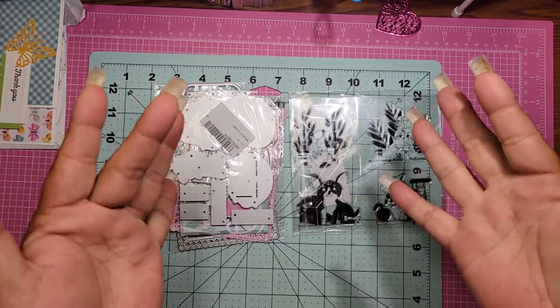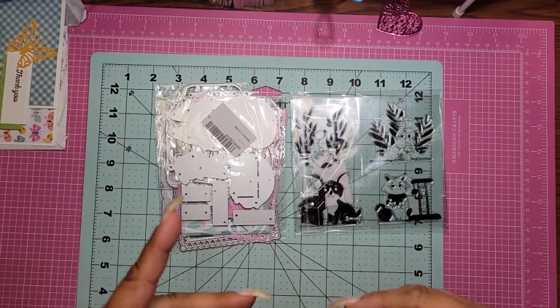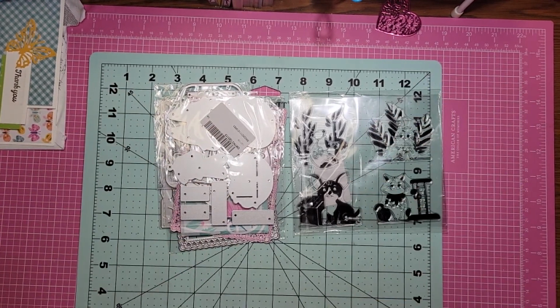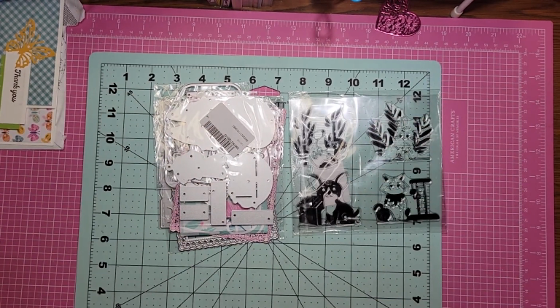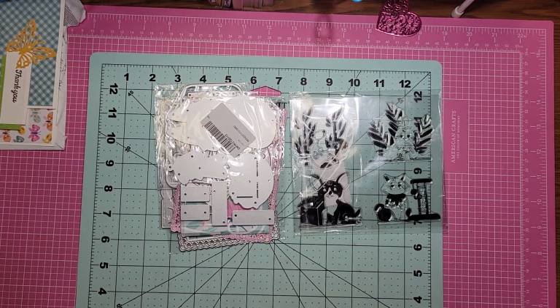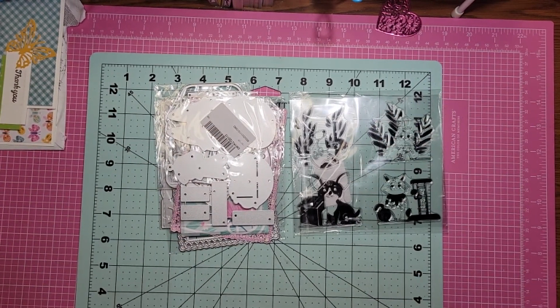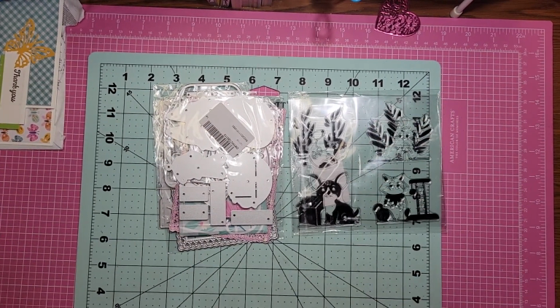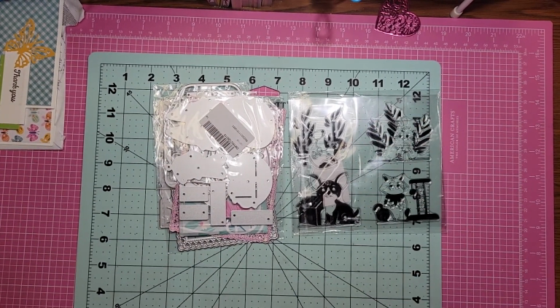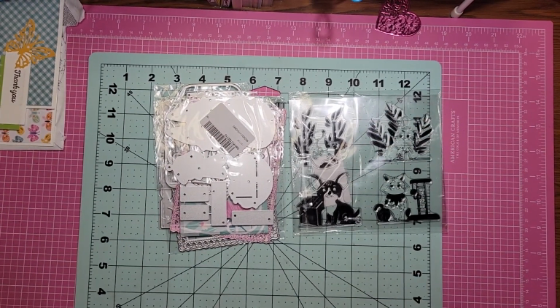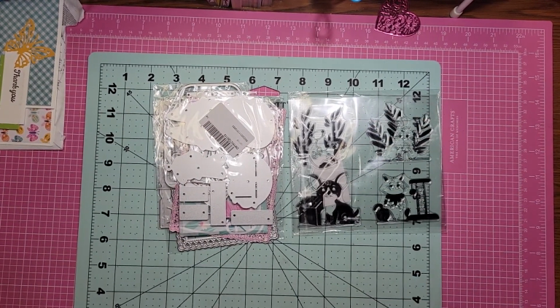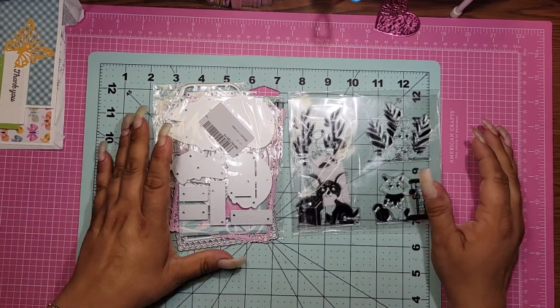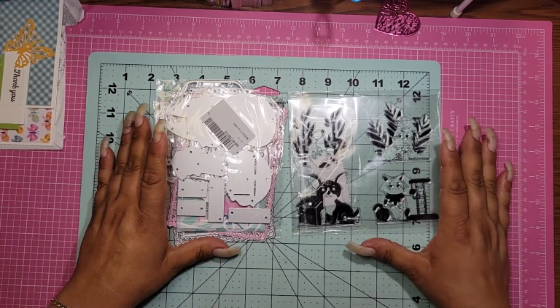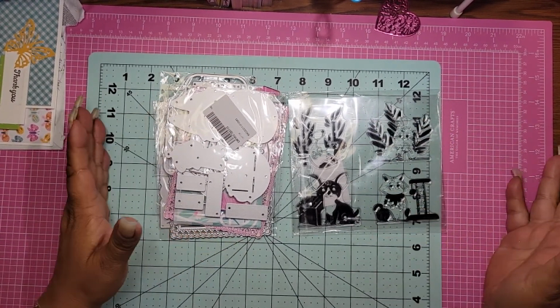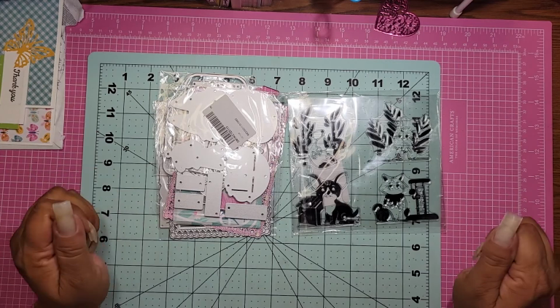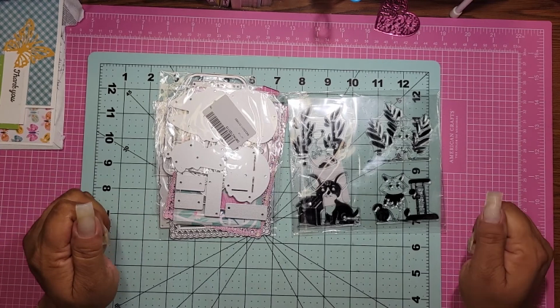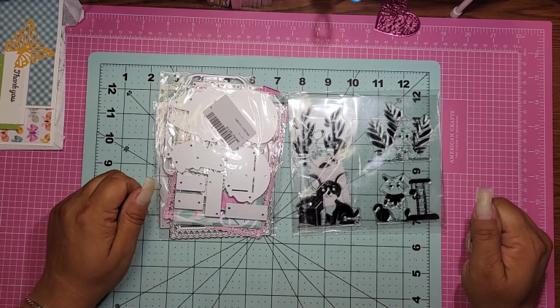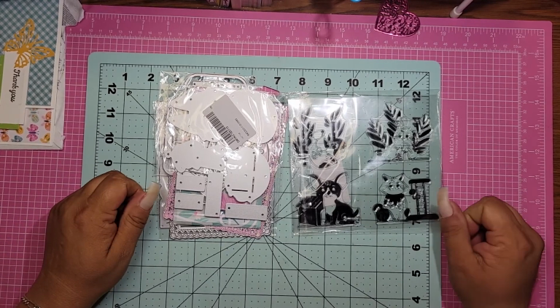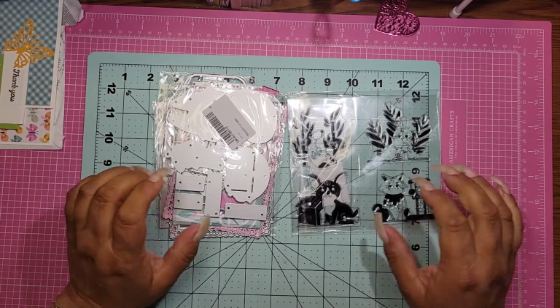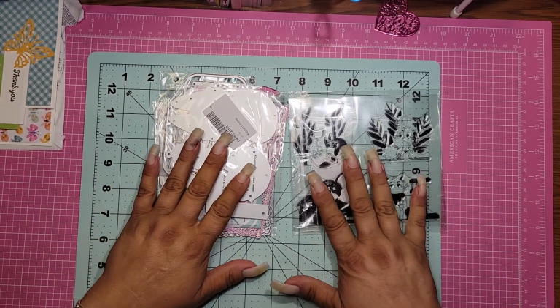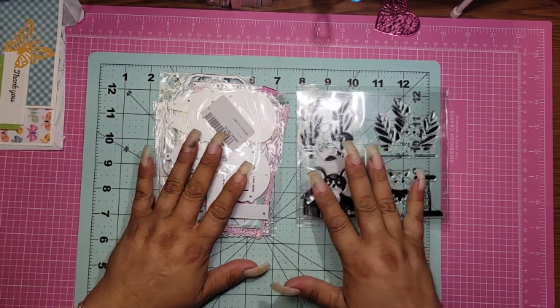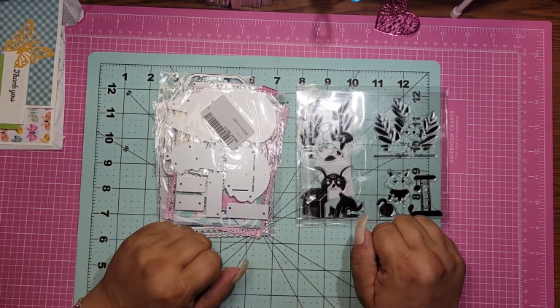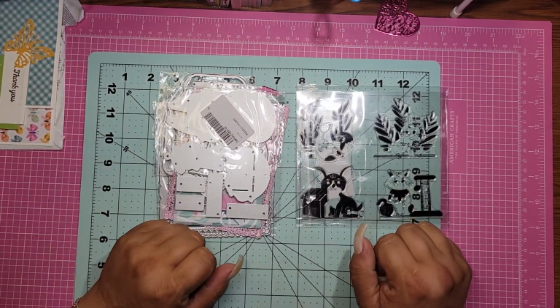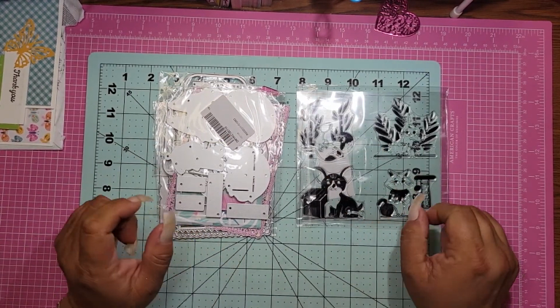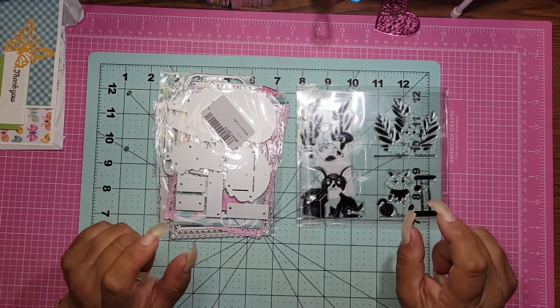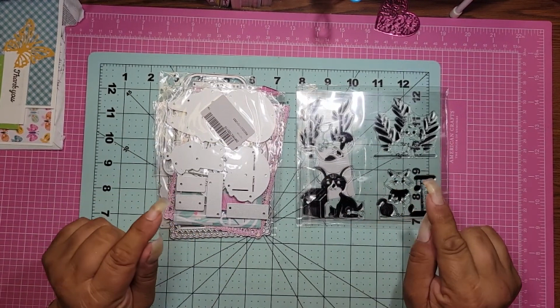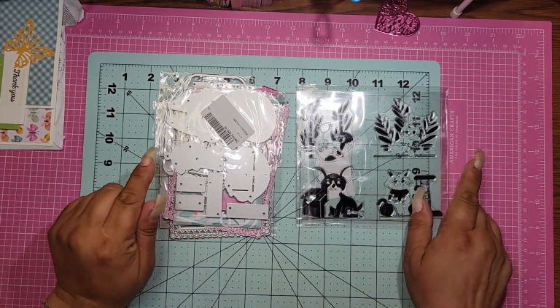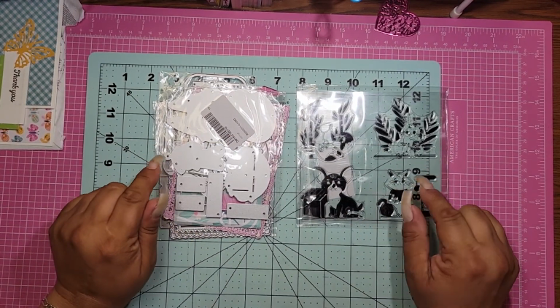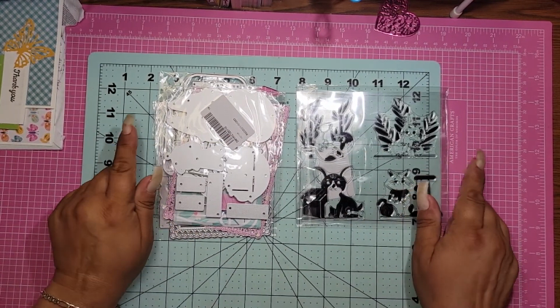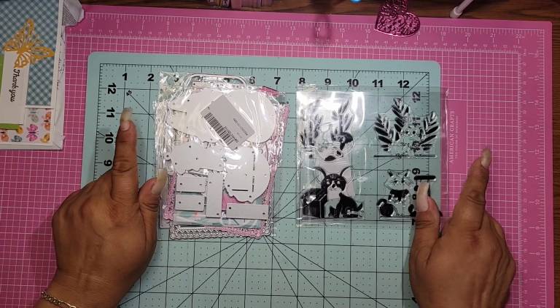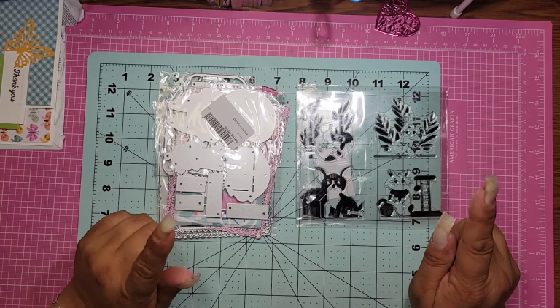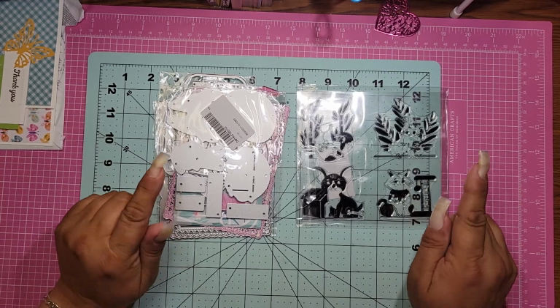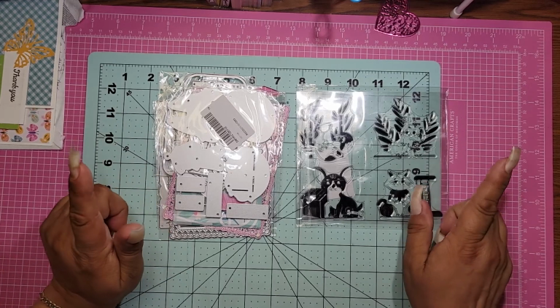Hi everybody, it's me, Jenny. Welcome back to my channel here at Craft Creations. I'm coming on with a very super quick unboxing for Kokorosa.